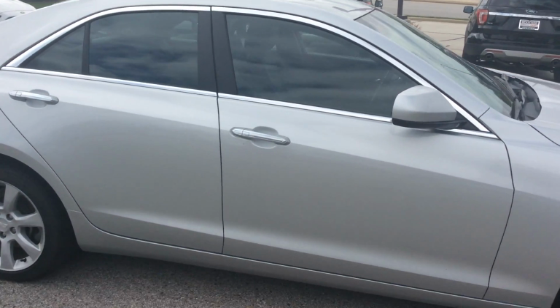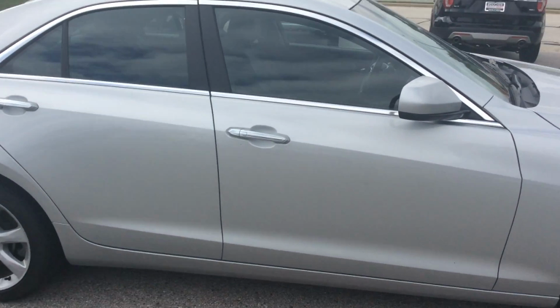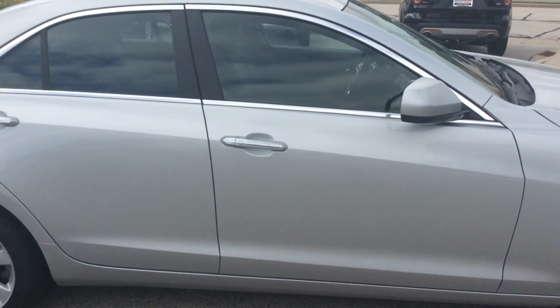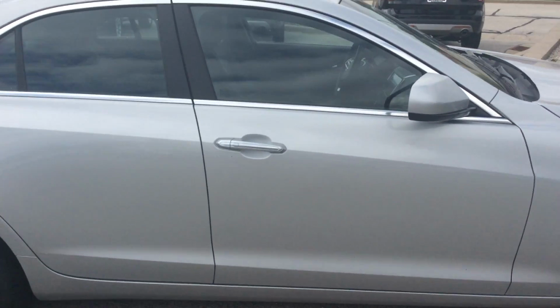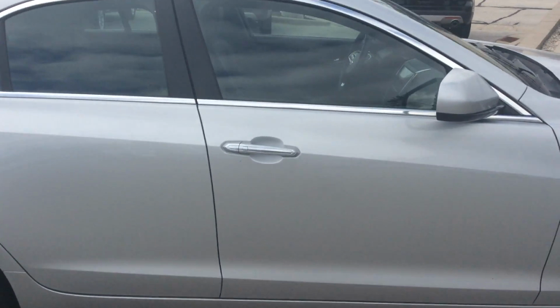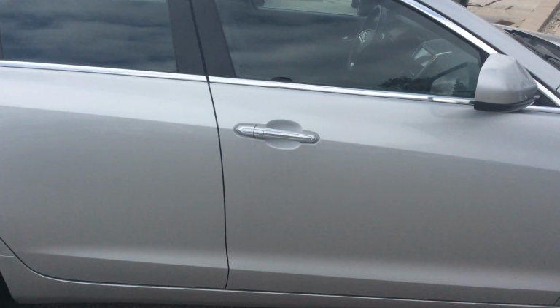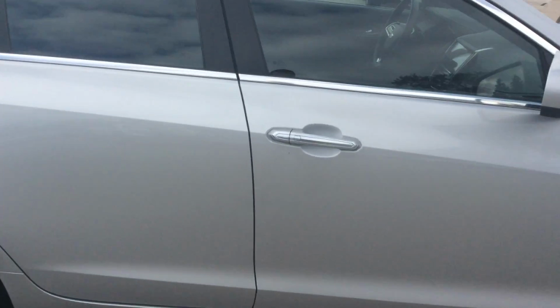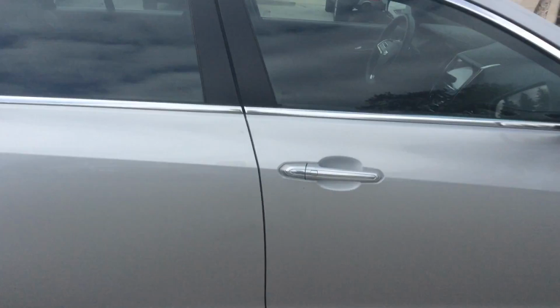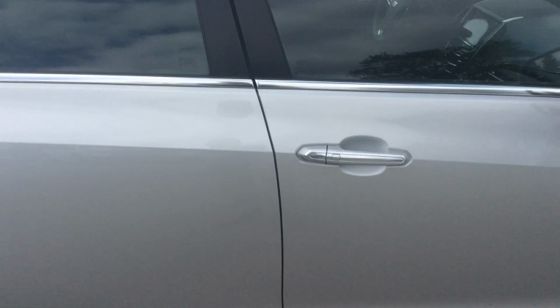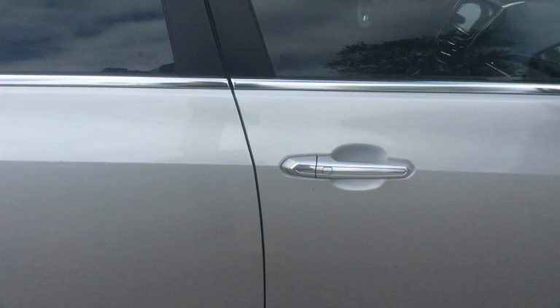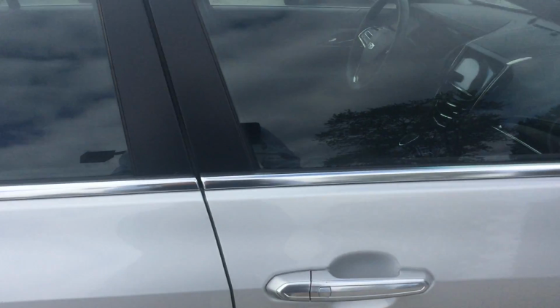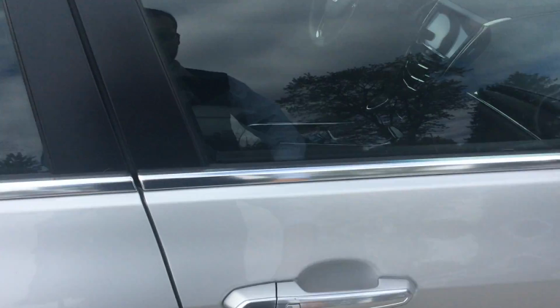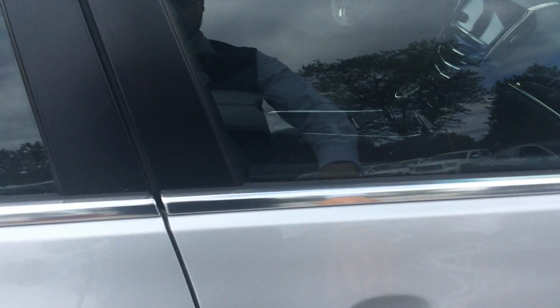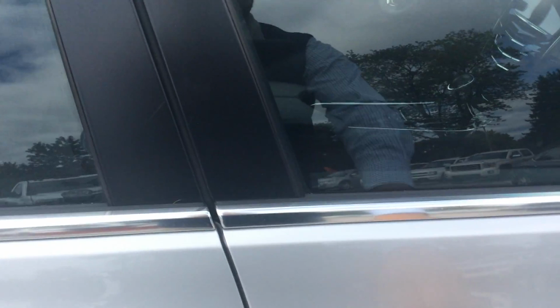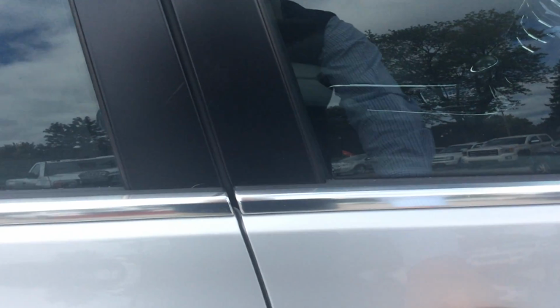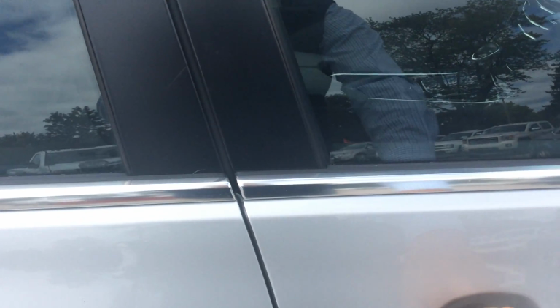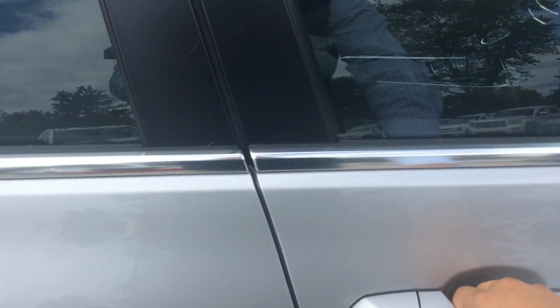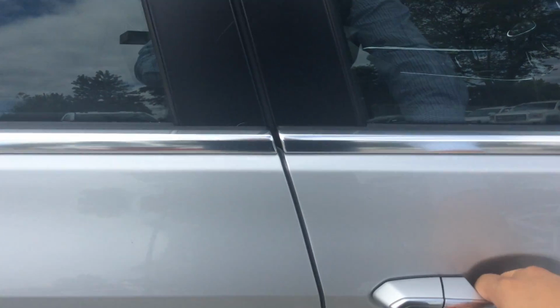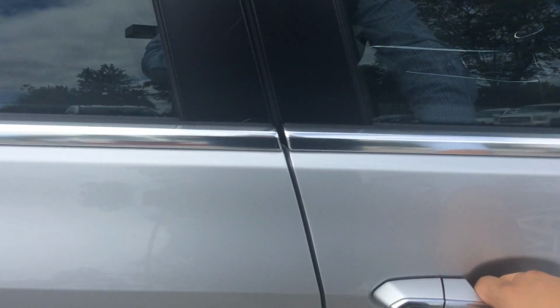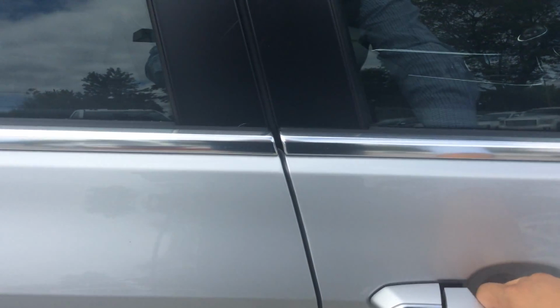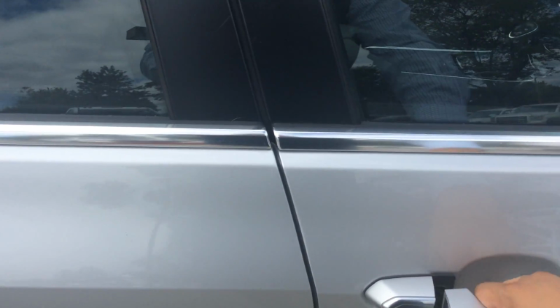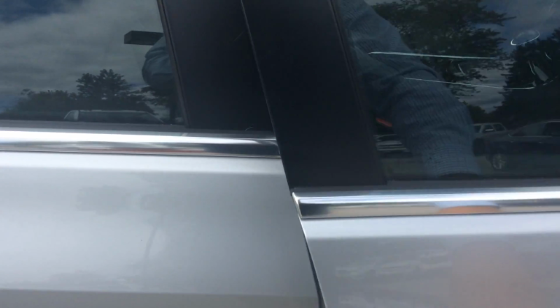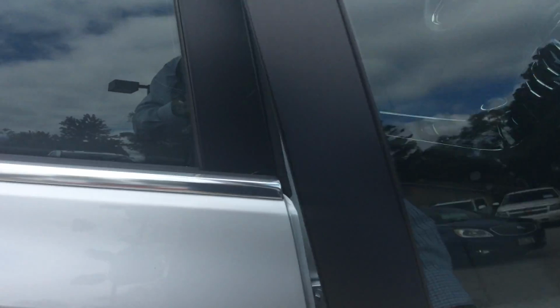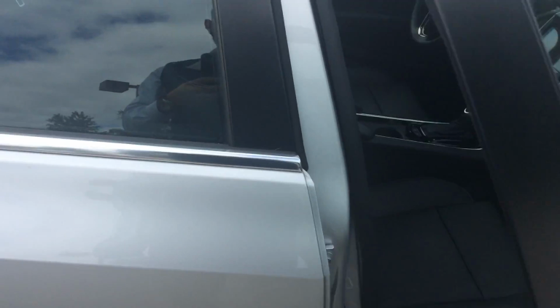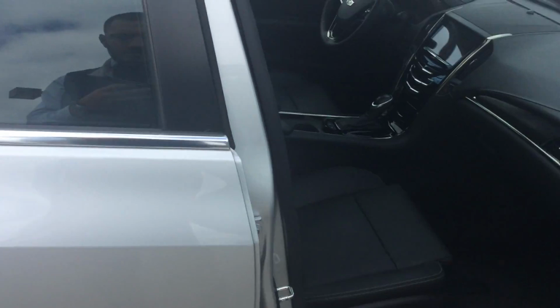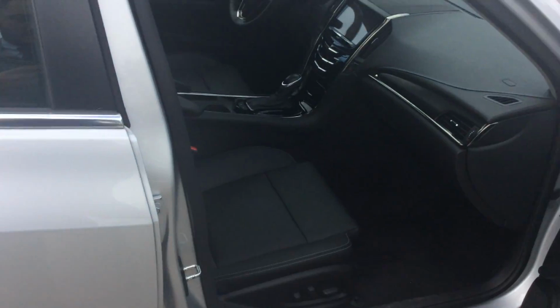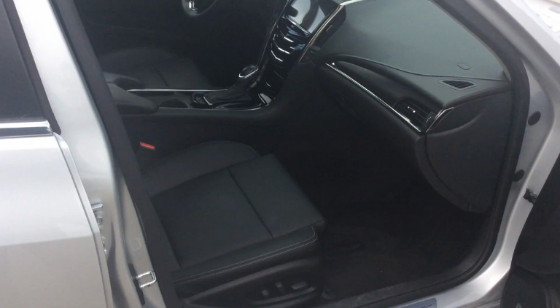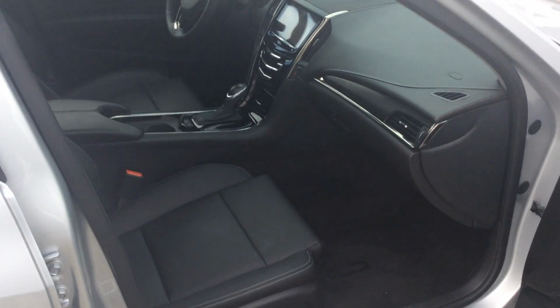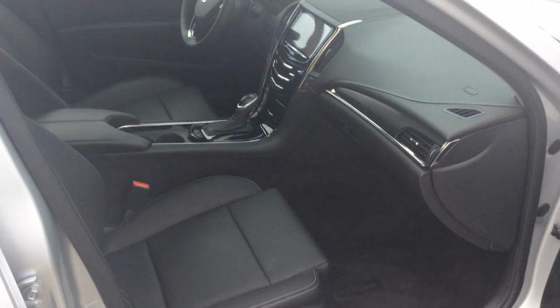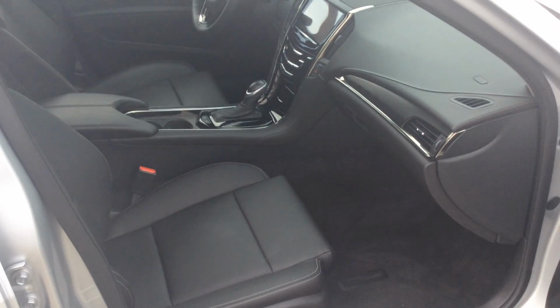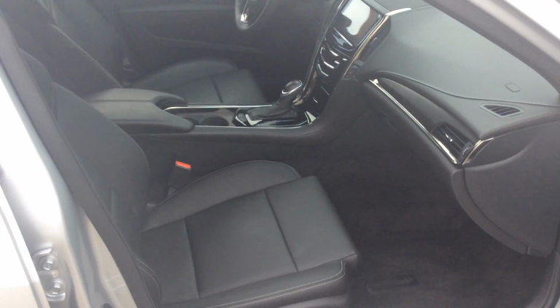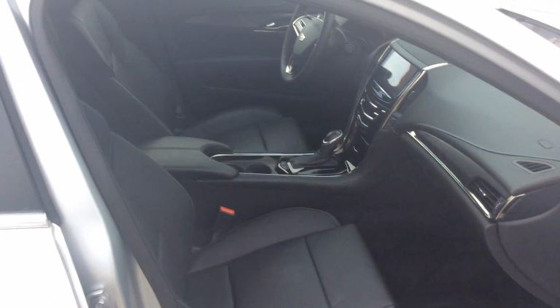It has keyless entry, so if the key is in your pocket you can actually press this button and open up the doors.